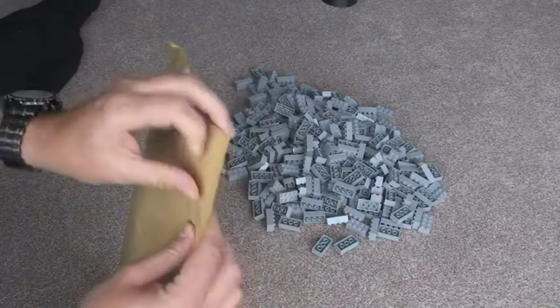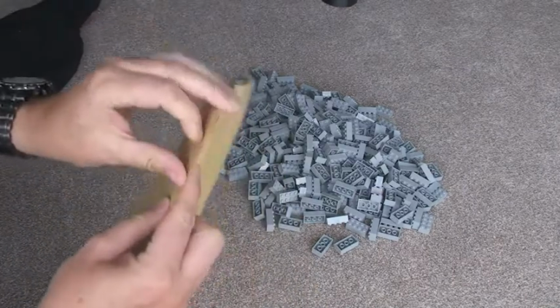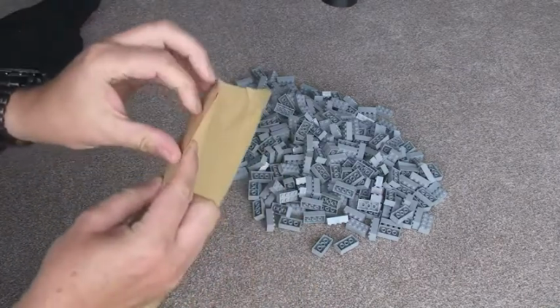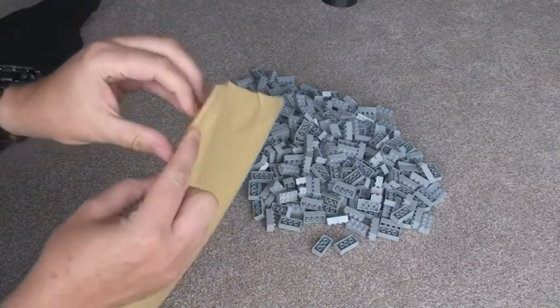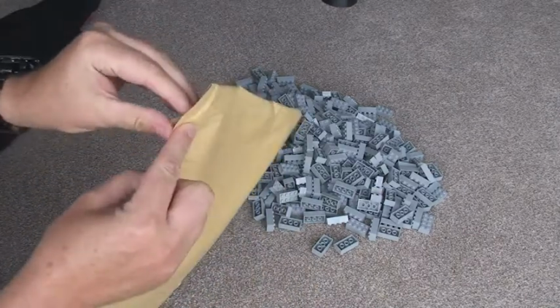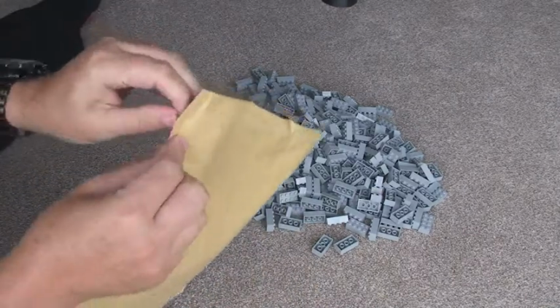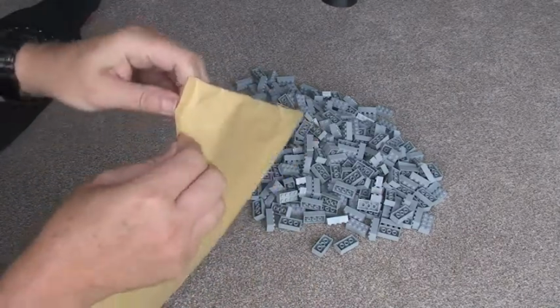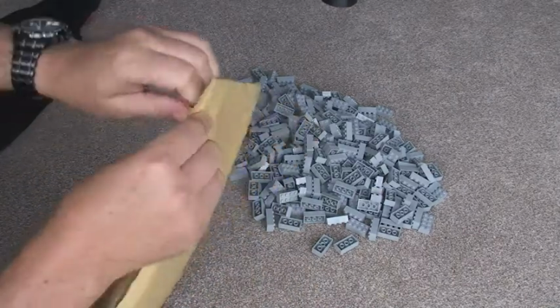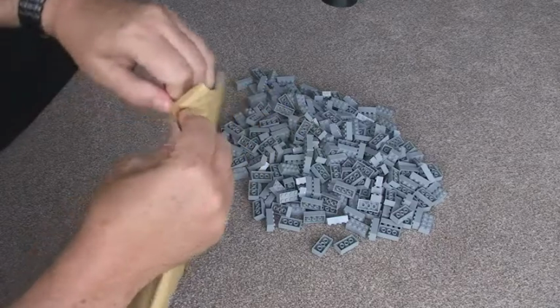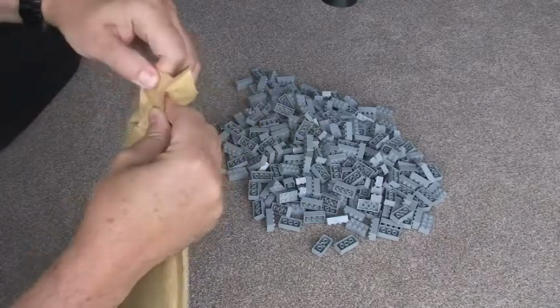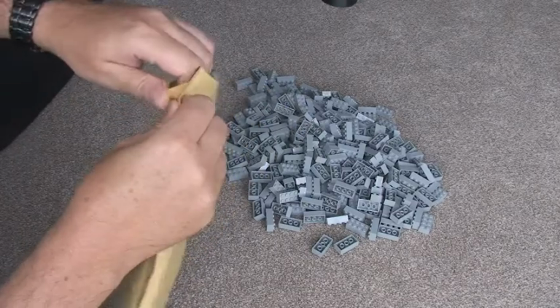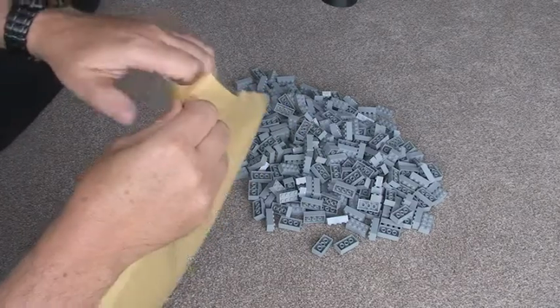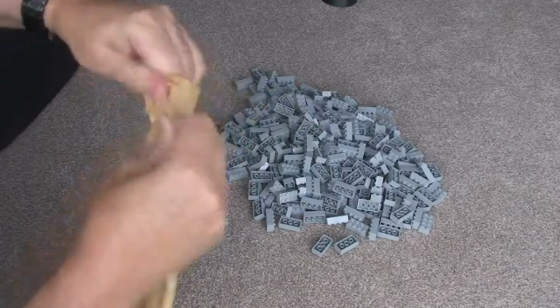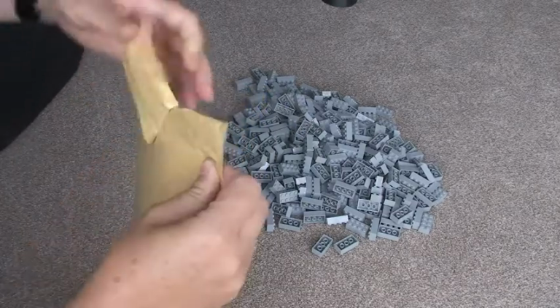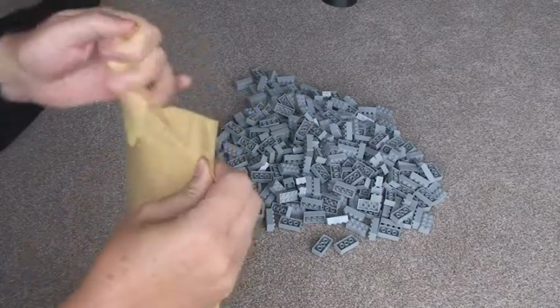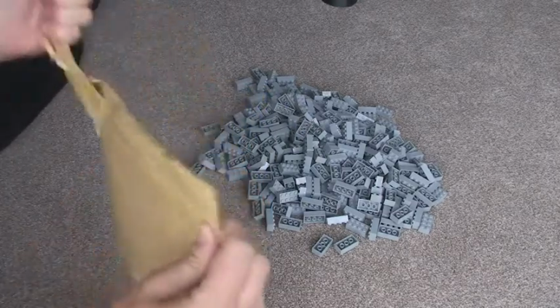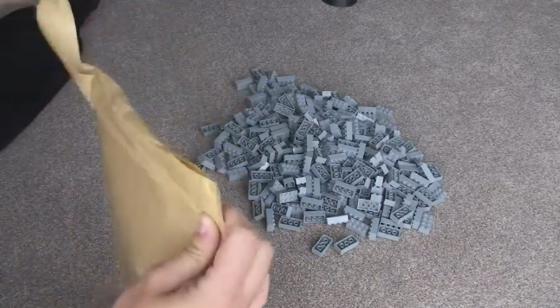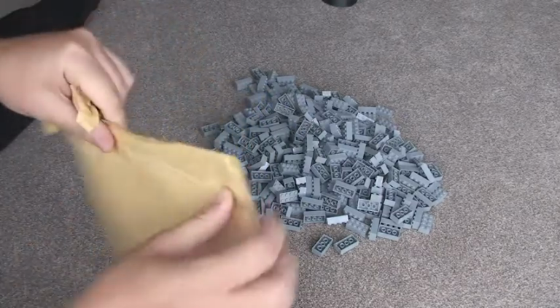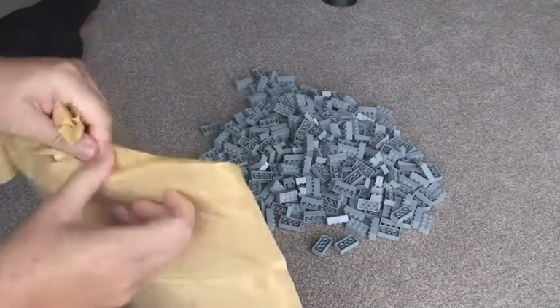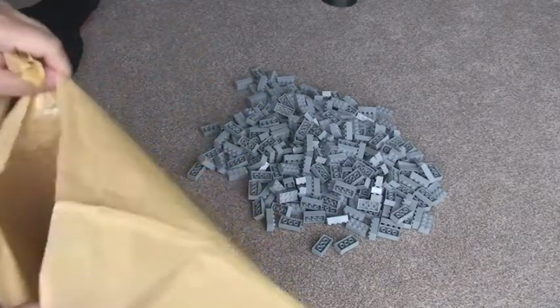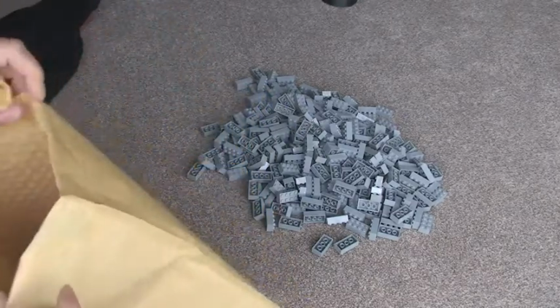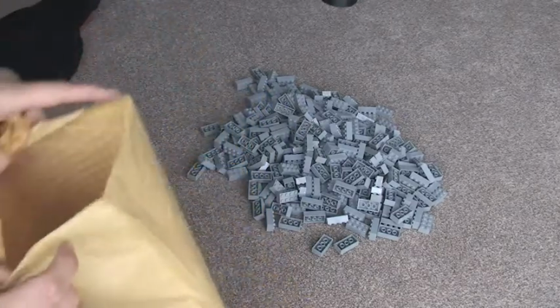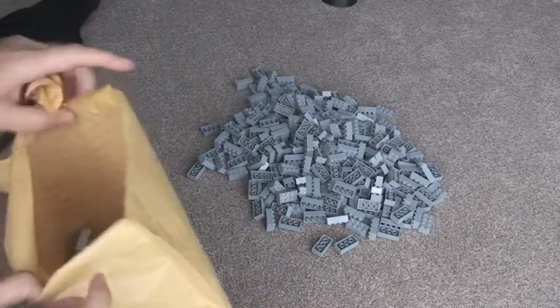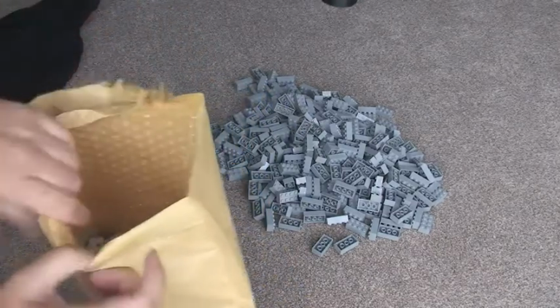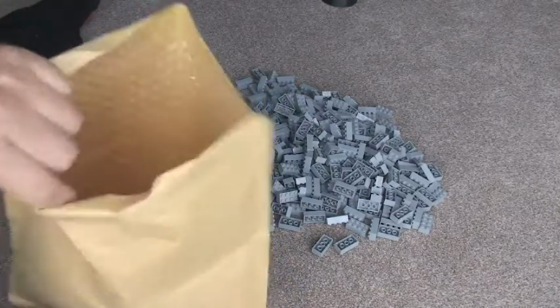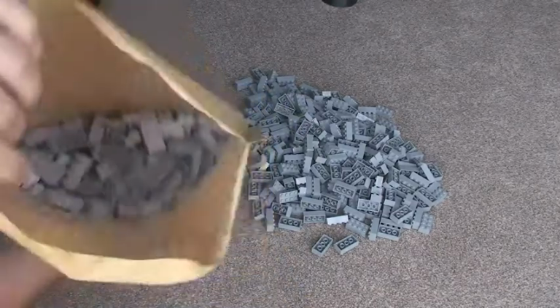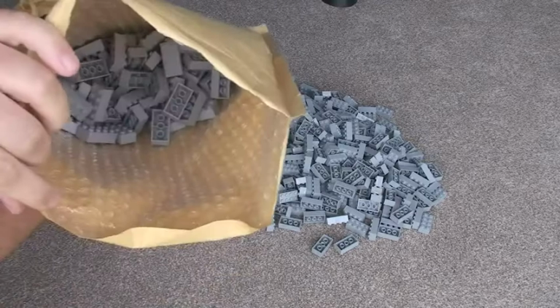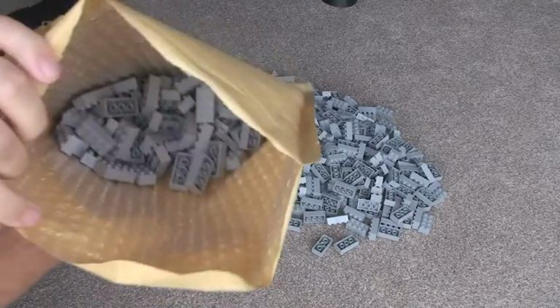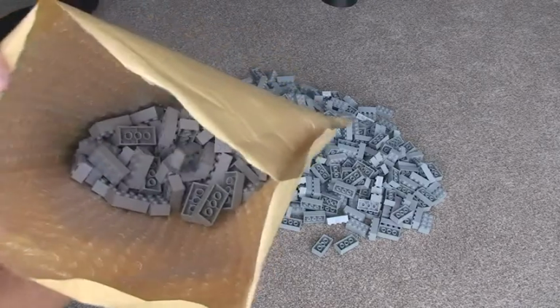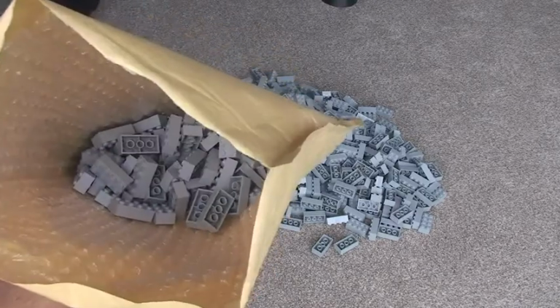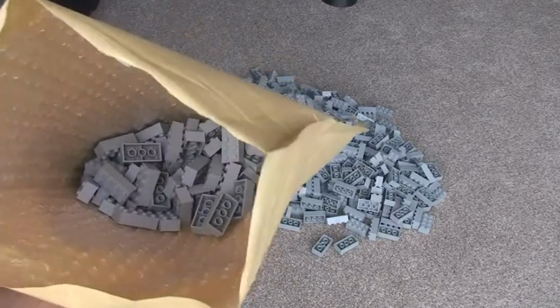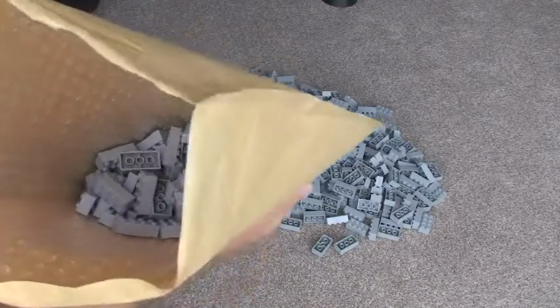Next bag, next jiffy. And yes, we have more of the same.